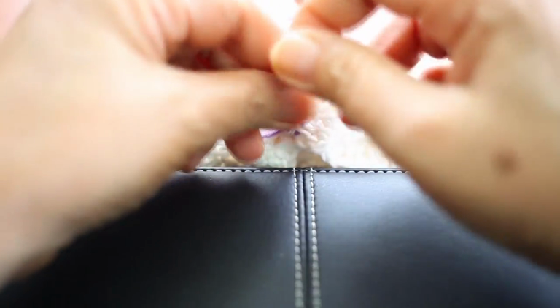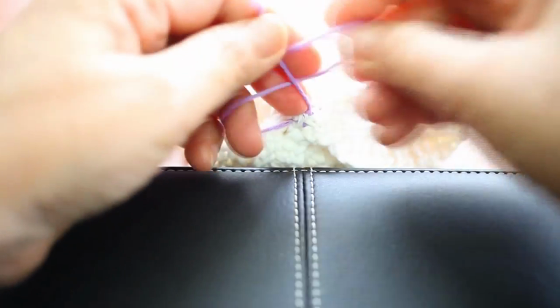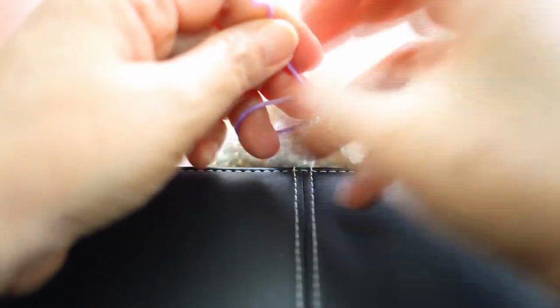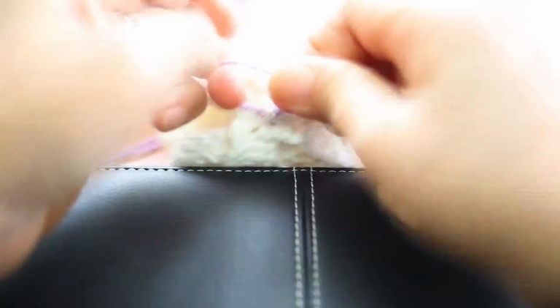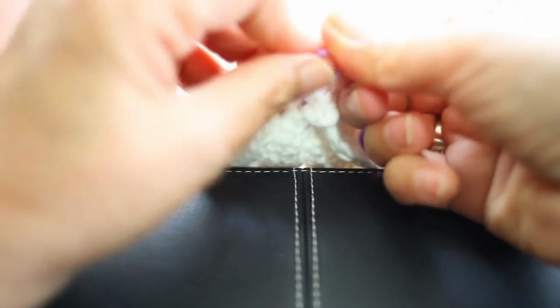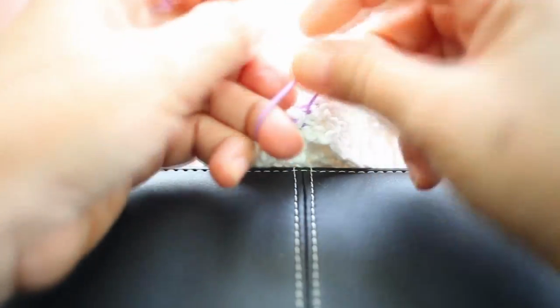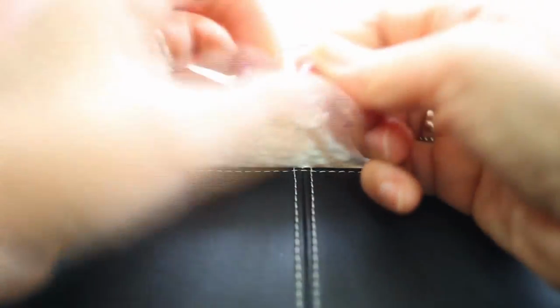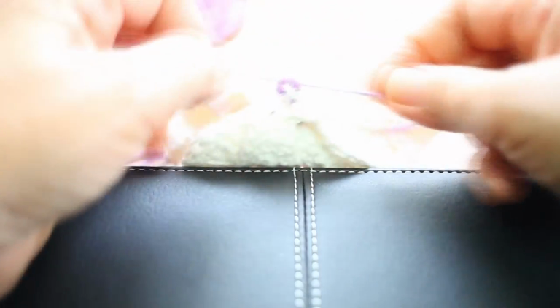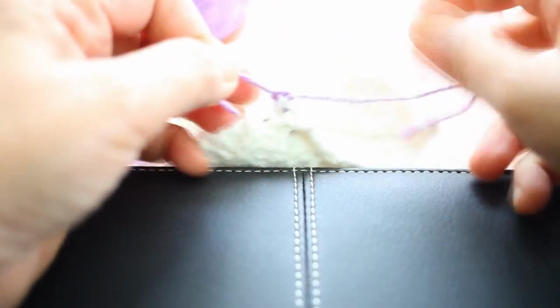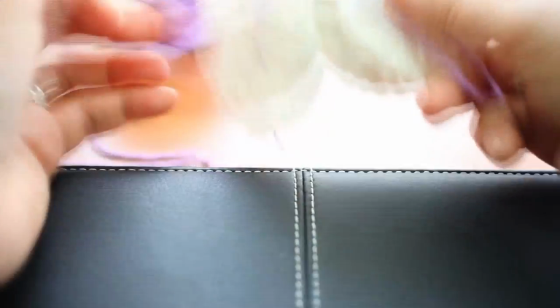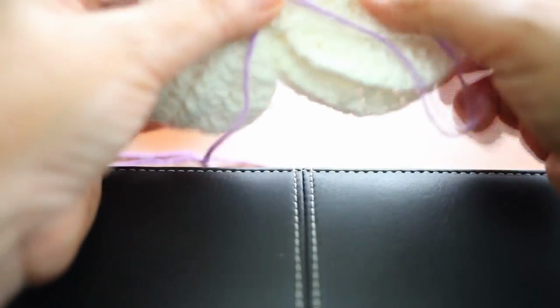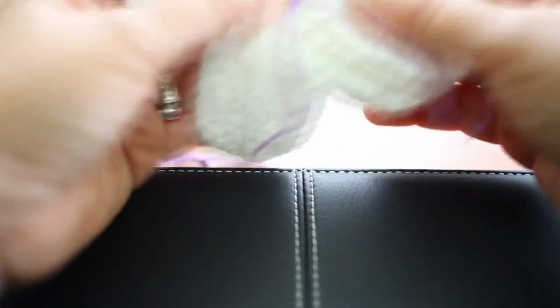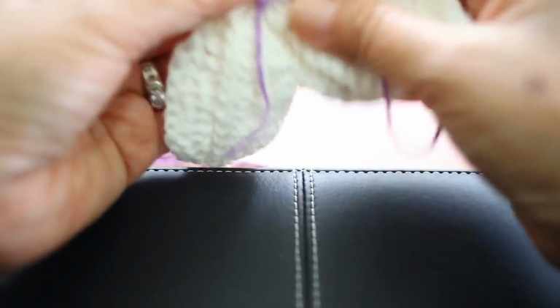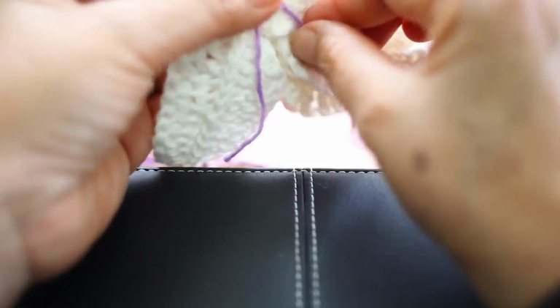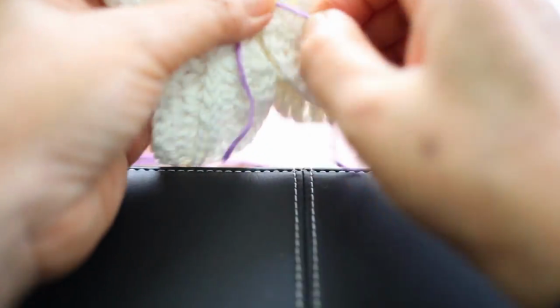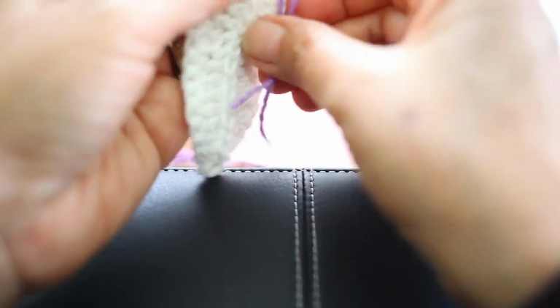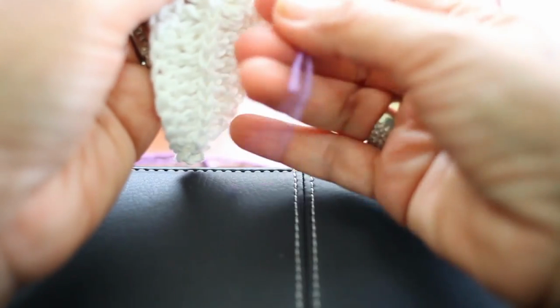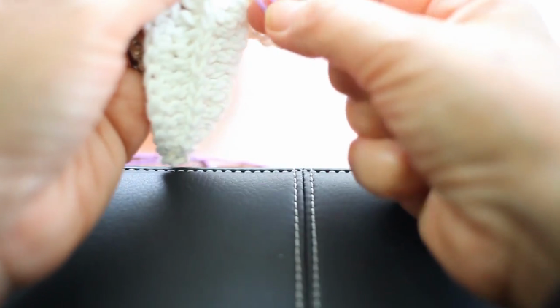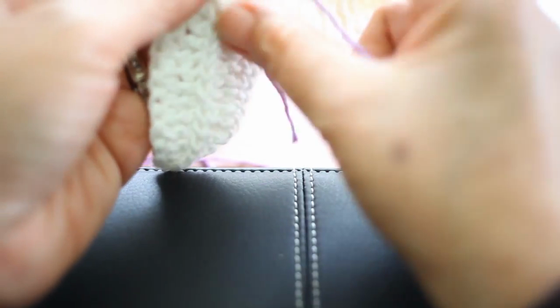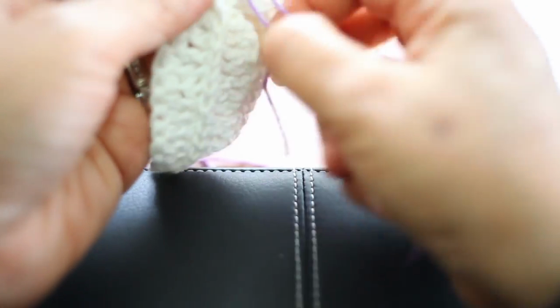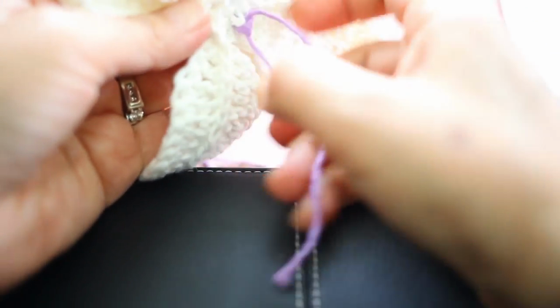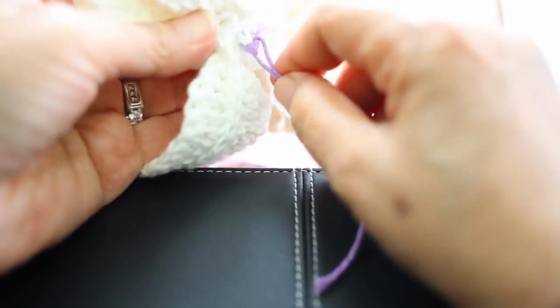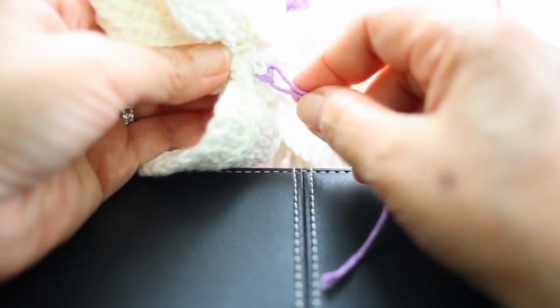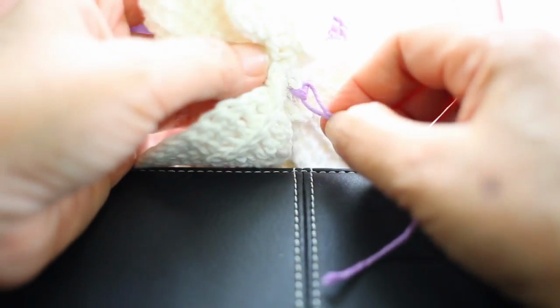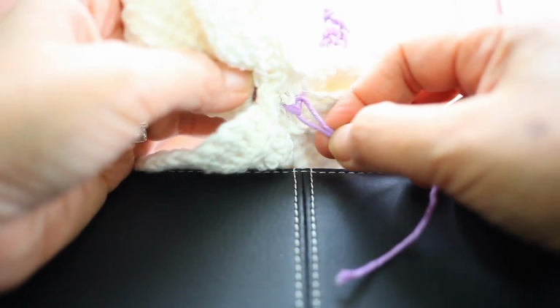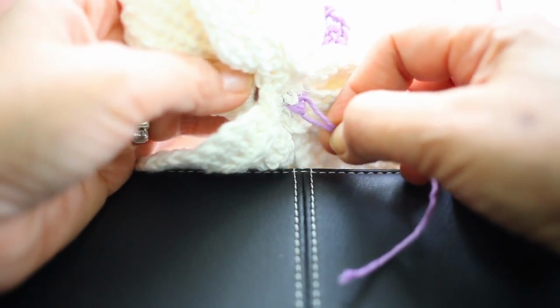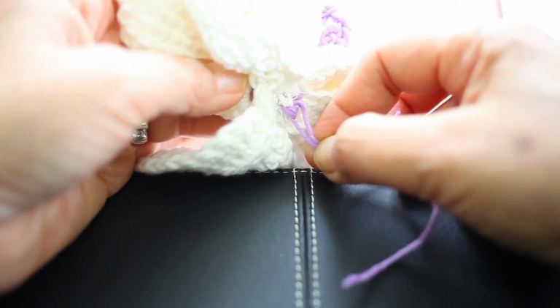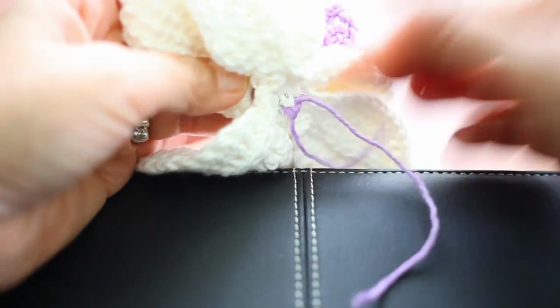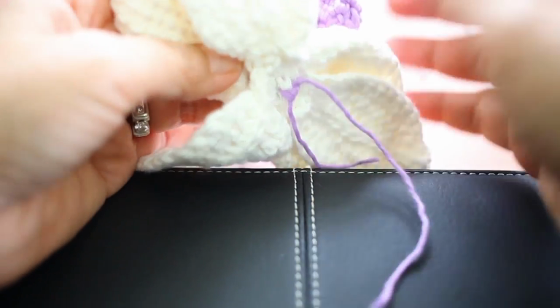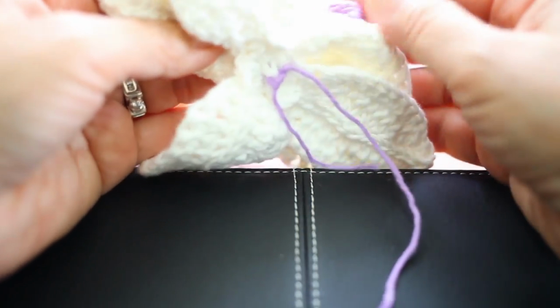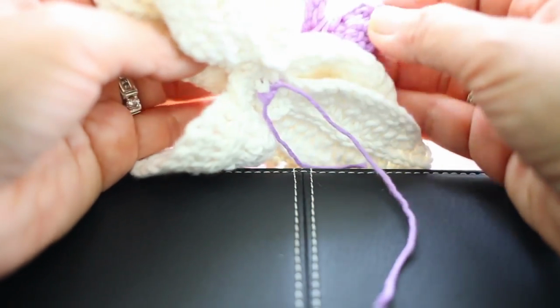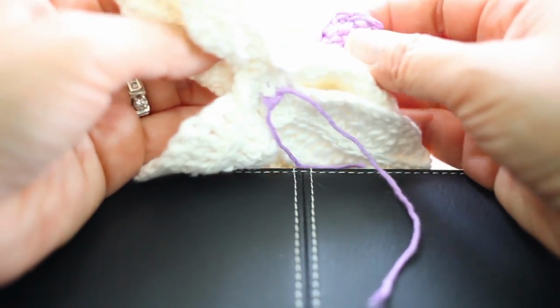Don't worry about how it's not very neat here because you can cut it, but leave a few — like a half centimeter from the tail — in case it gets loose.